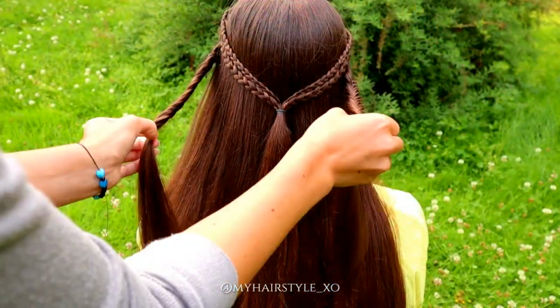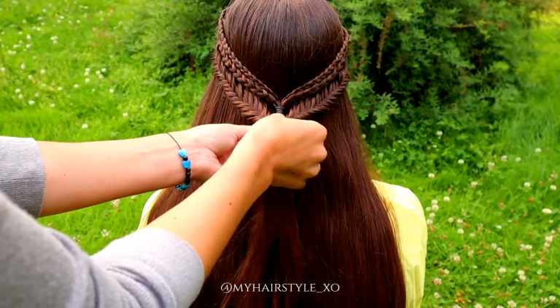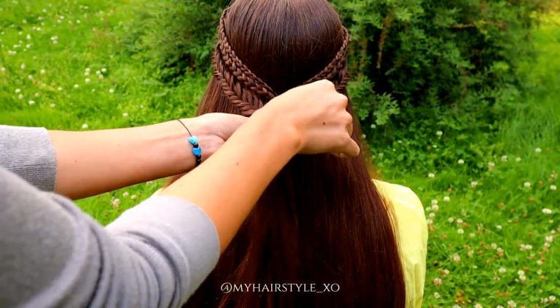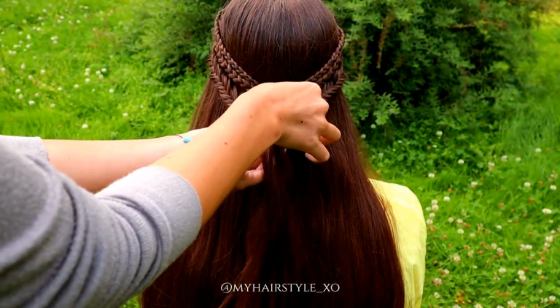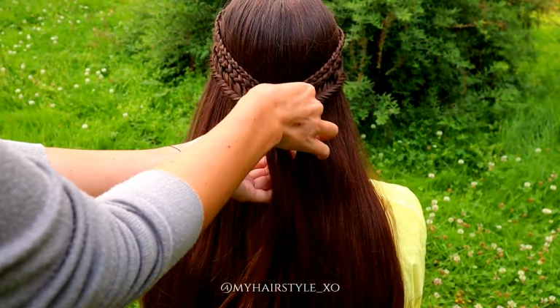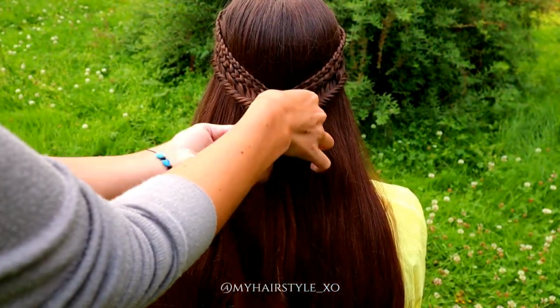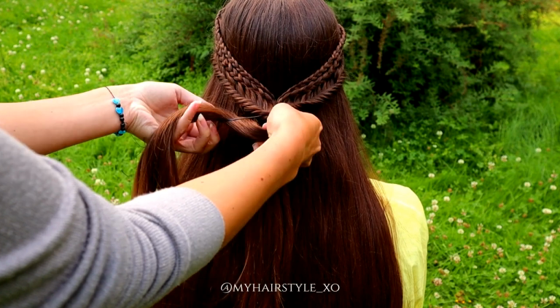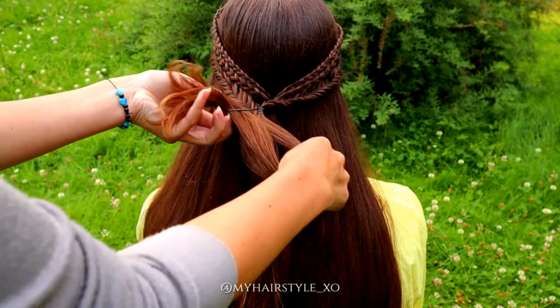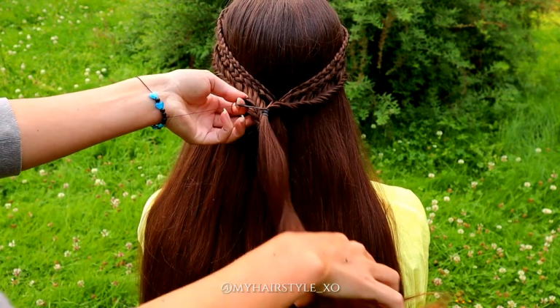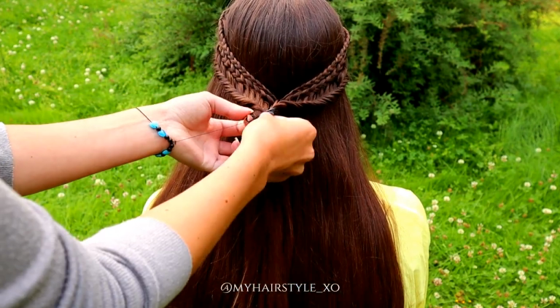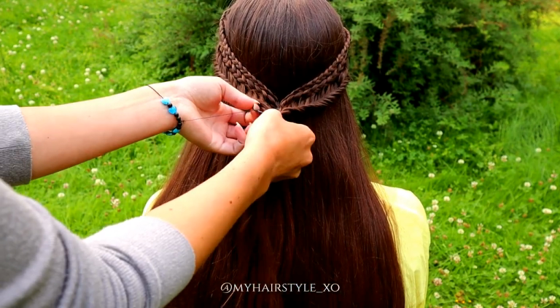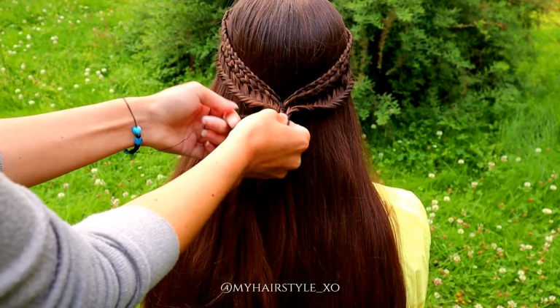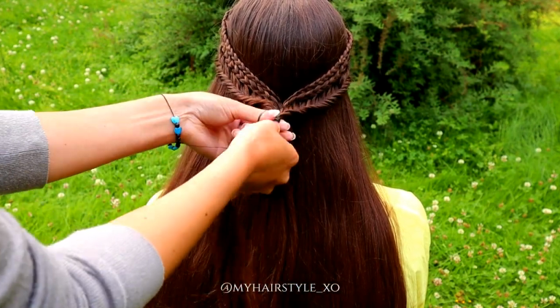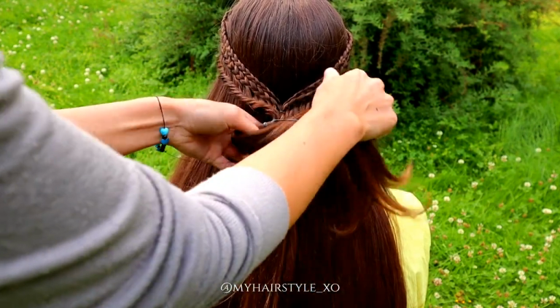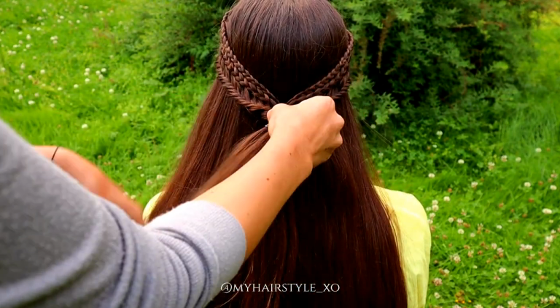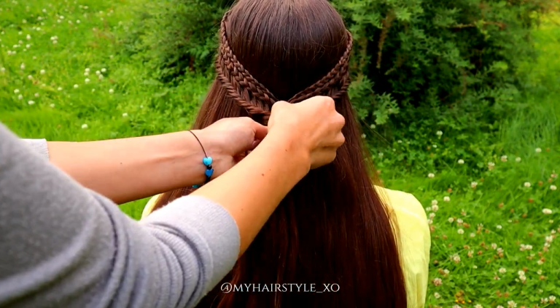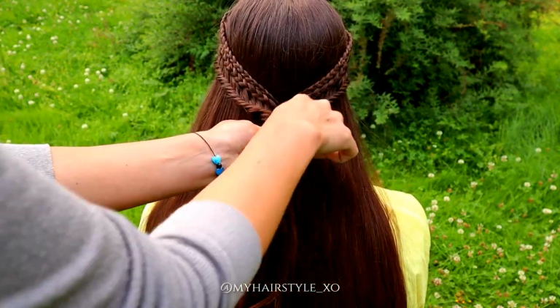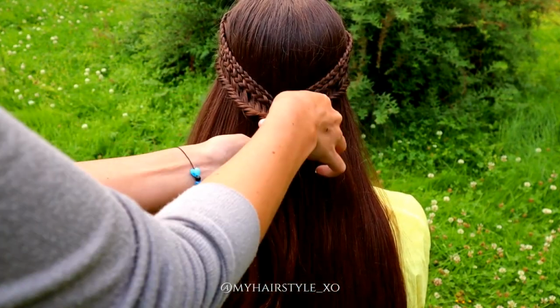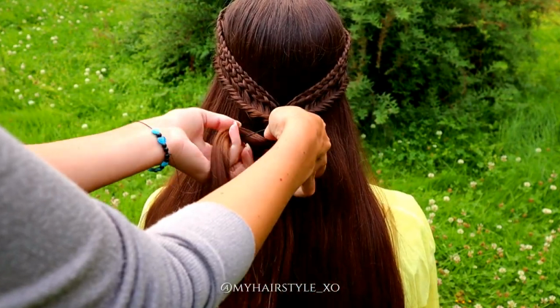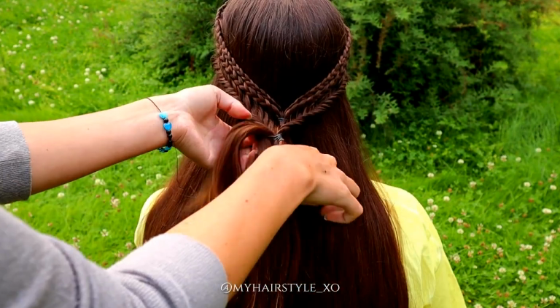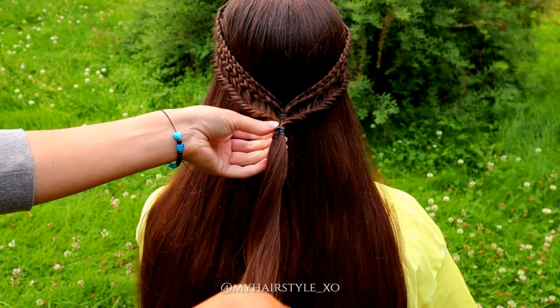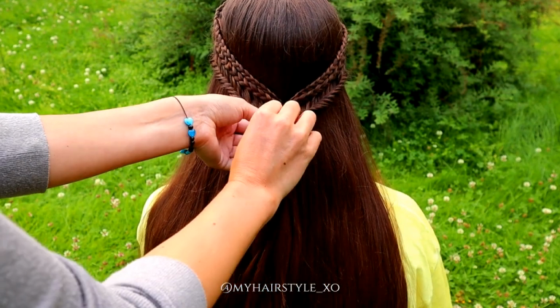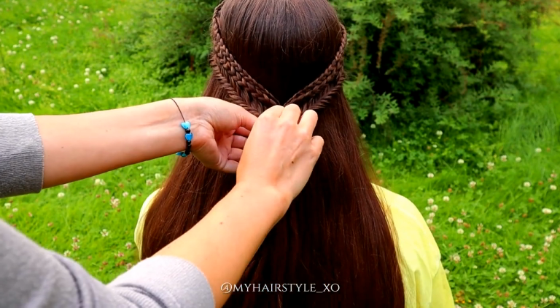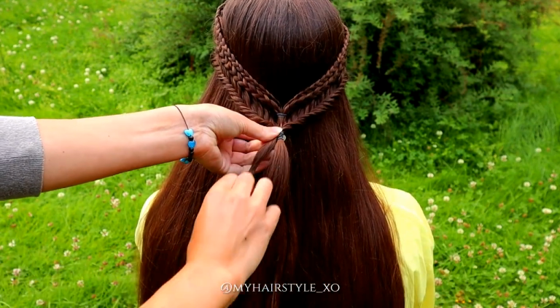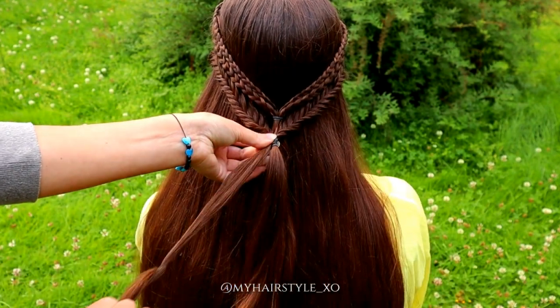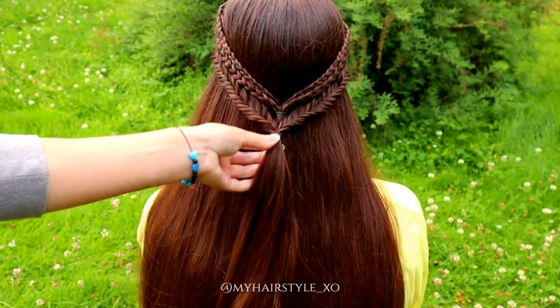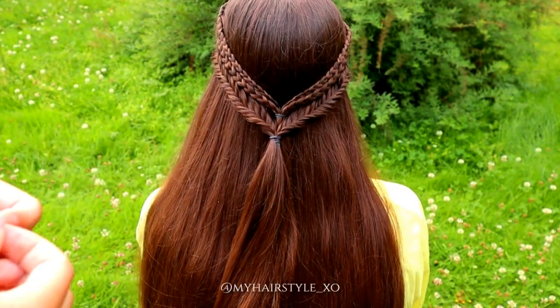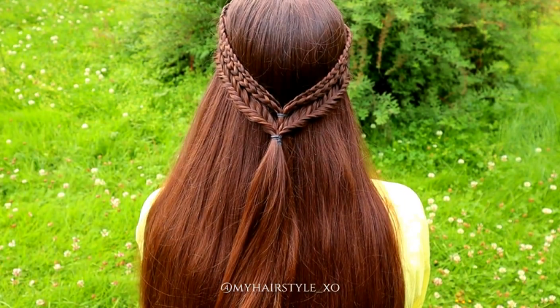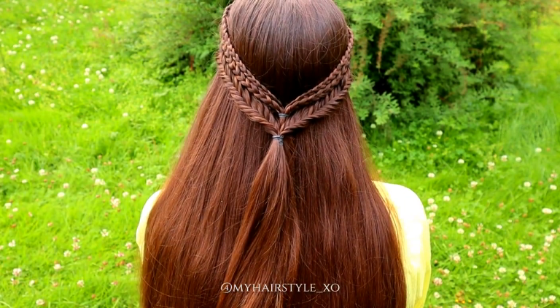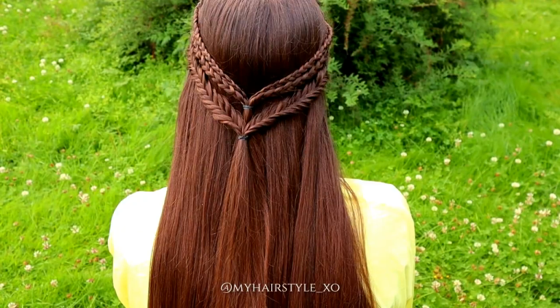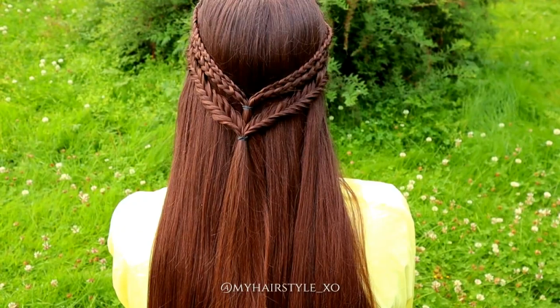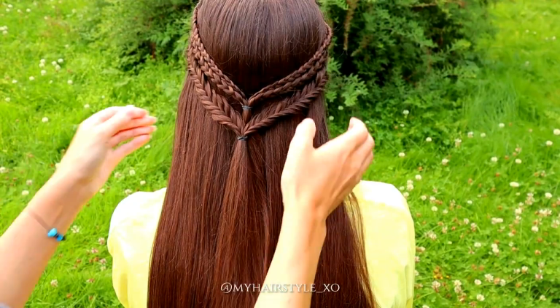Once you have one fishtail braid from both sides, tie them together. Then I remove the extra elastic.